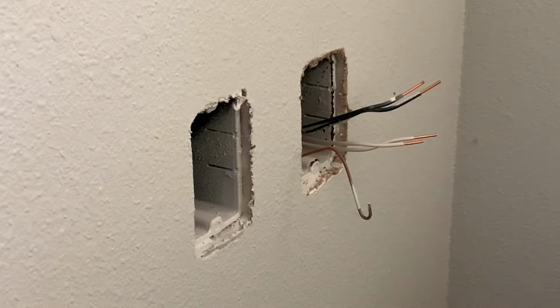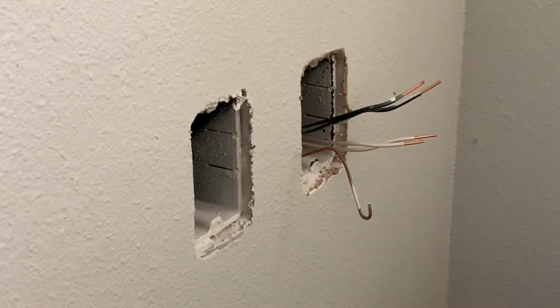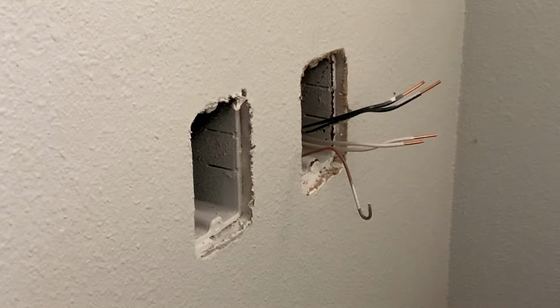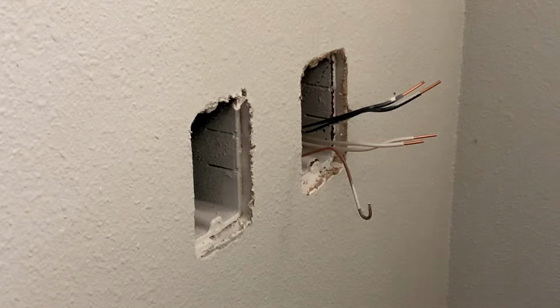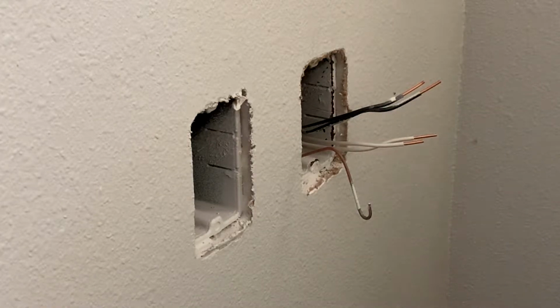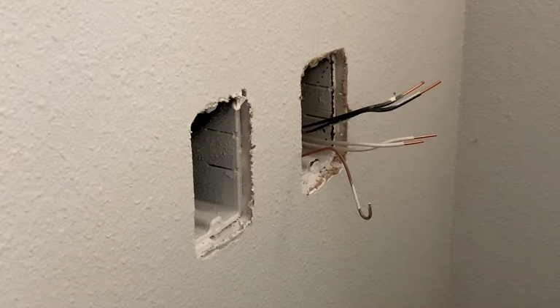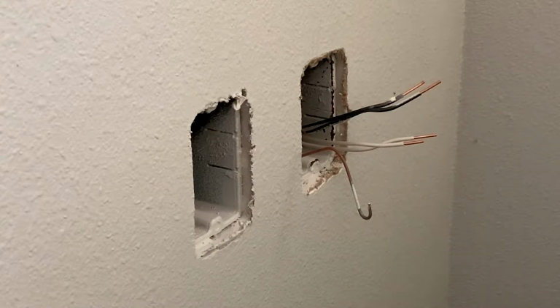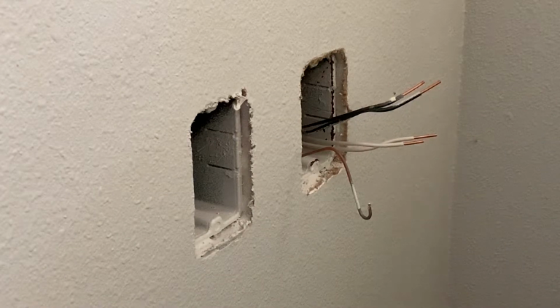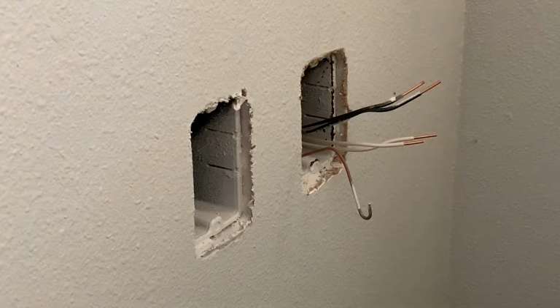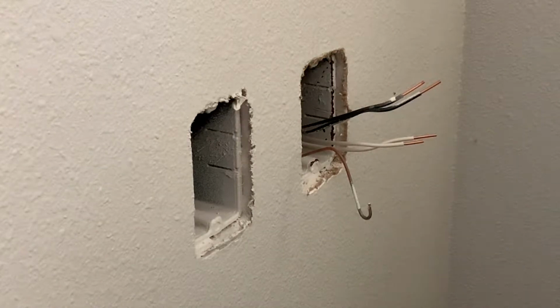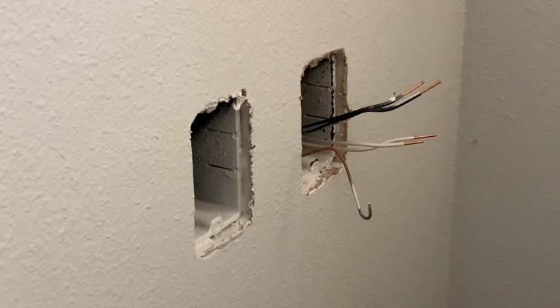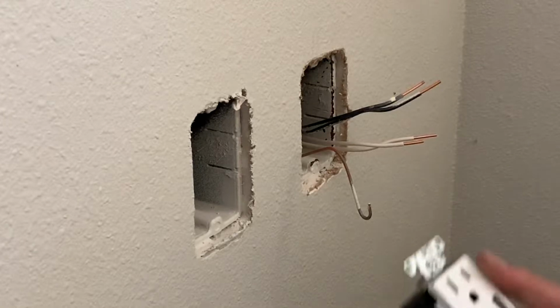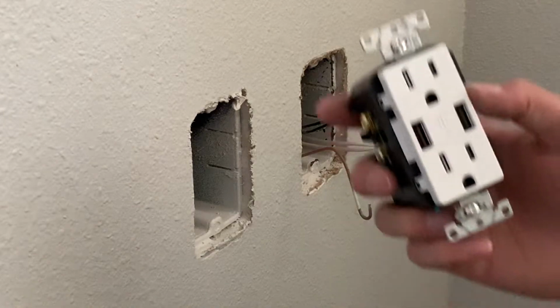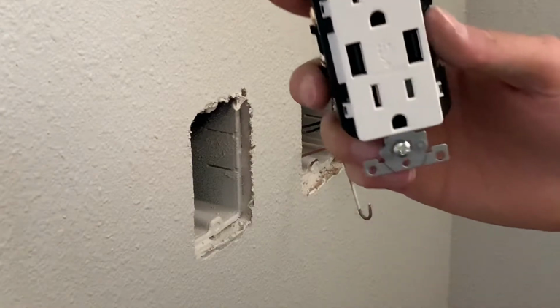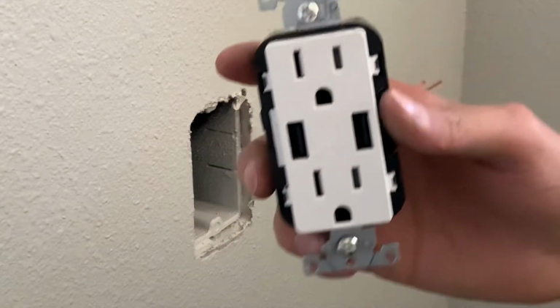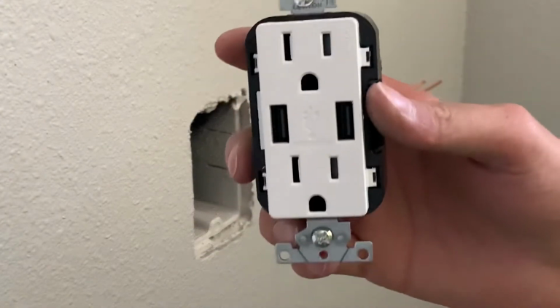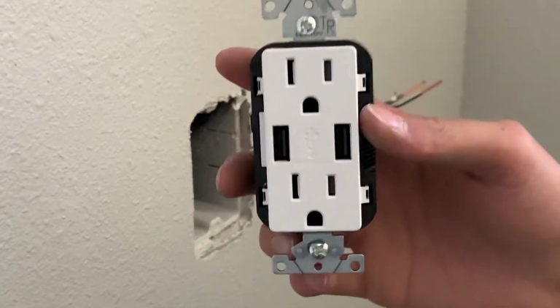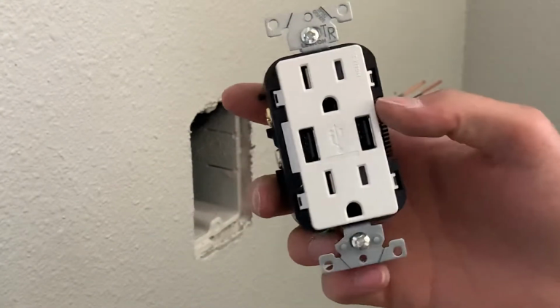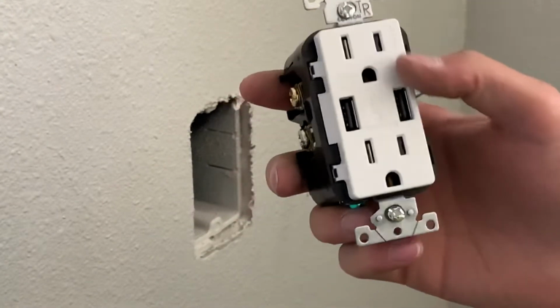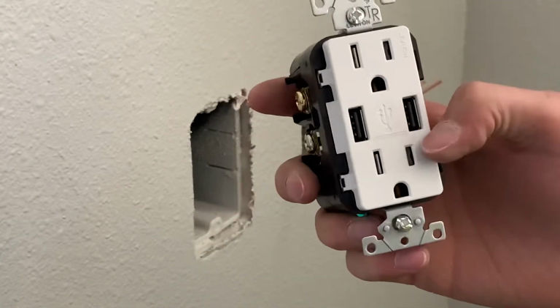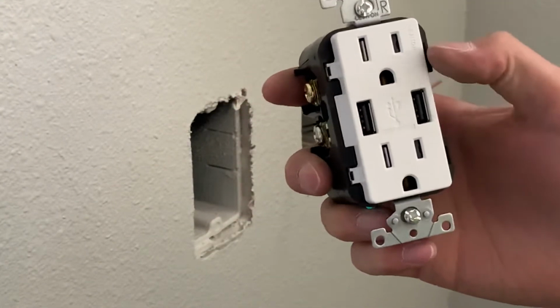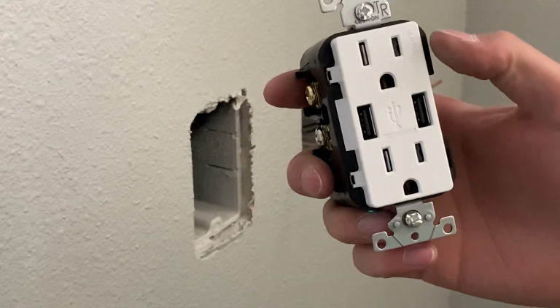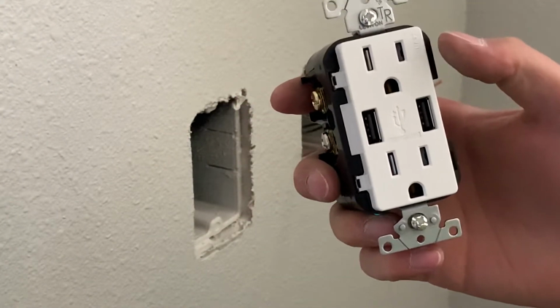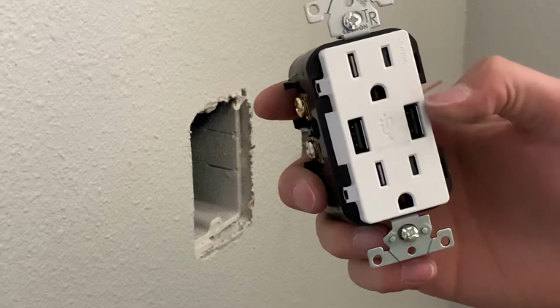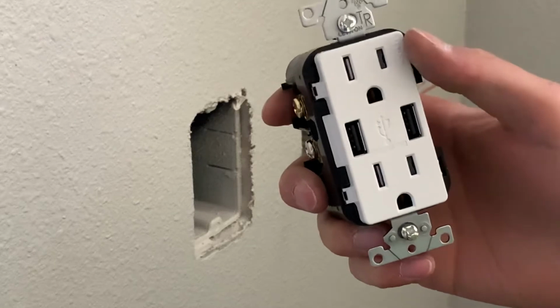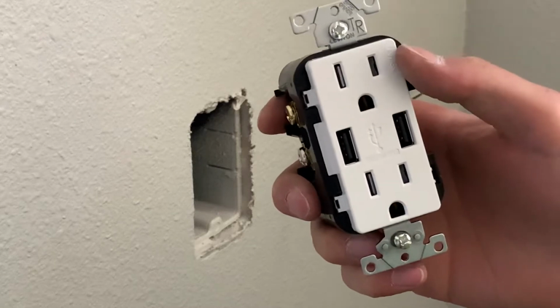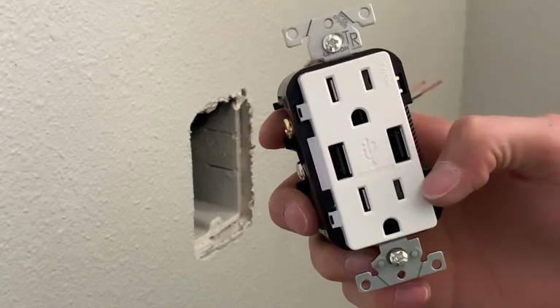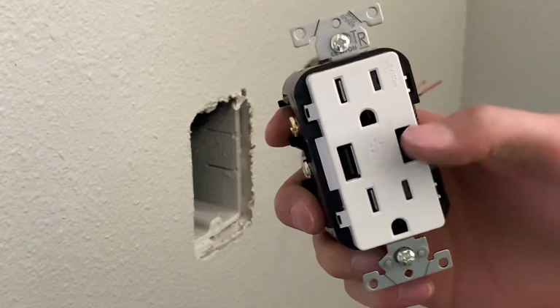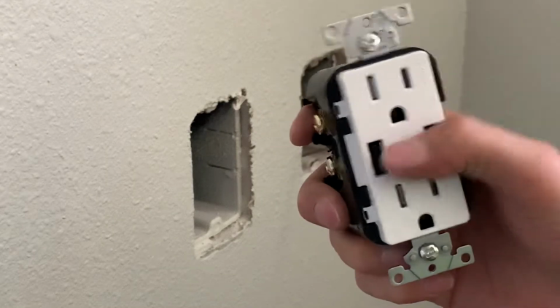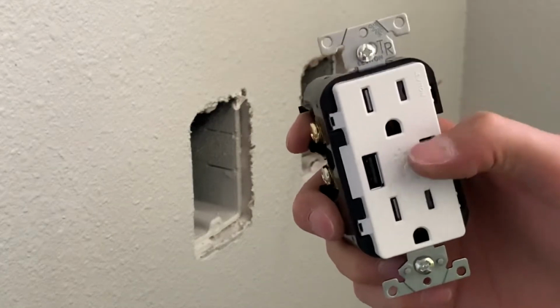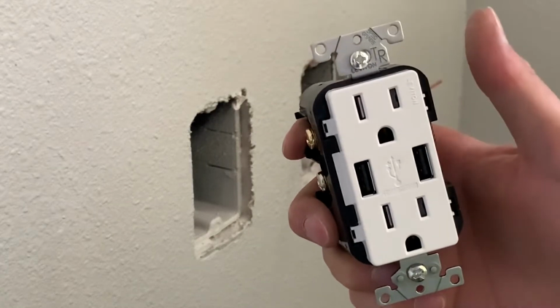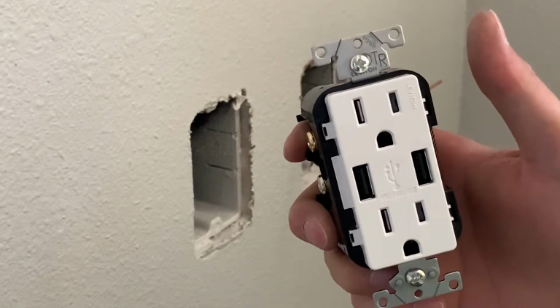Alrighty everyone, welcome back. Thanks for stopping by, I appreciate it. So today I'm going to show you guys how to install a USB duplex receptacle. So you got your regular plugs and your two USBs in the middle.